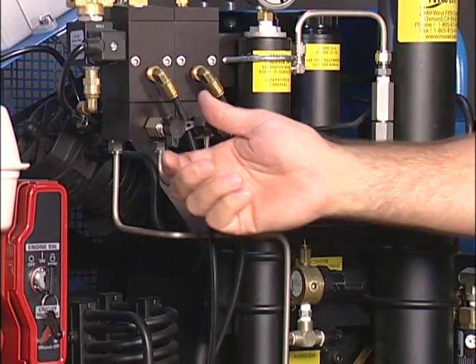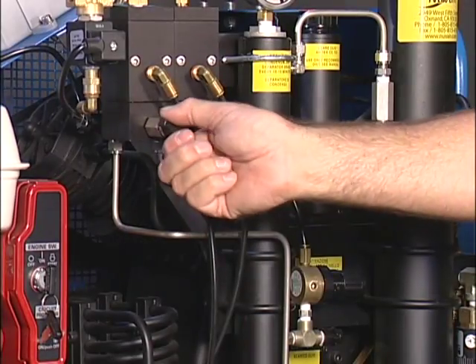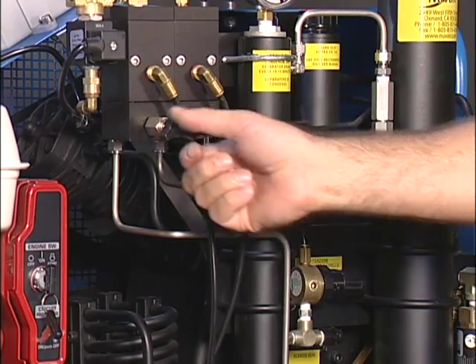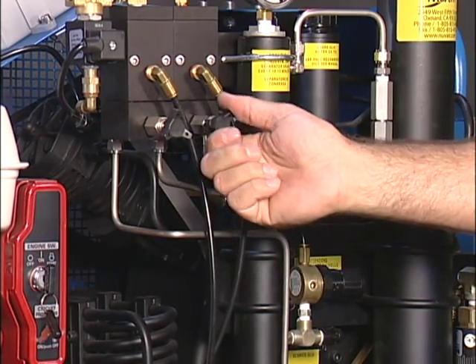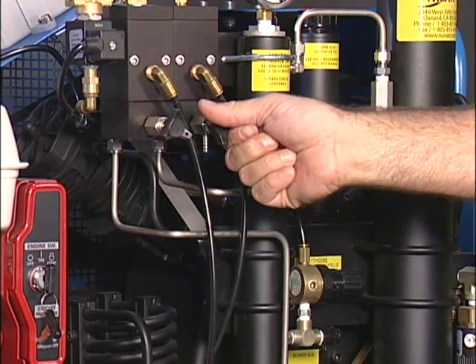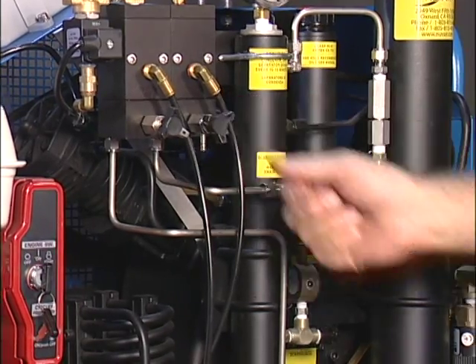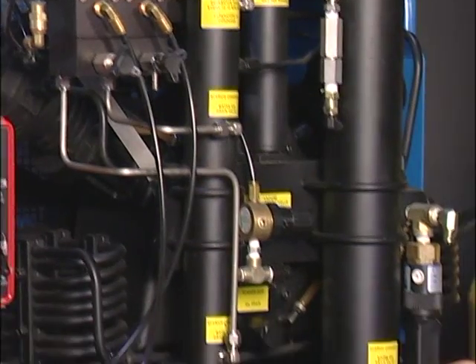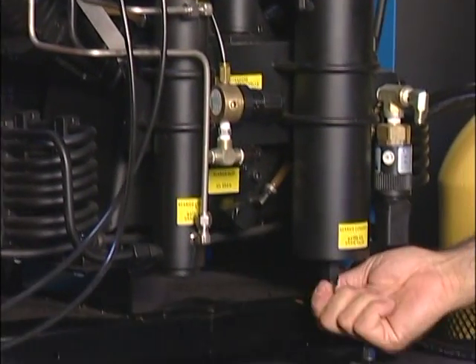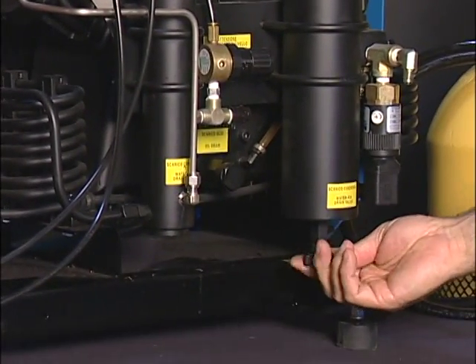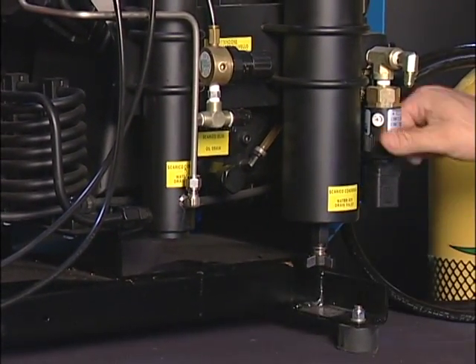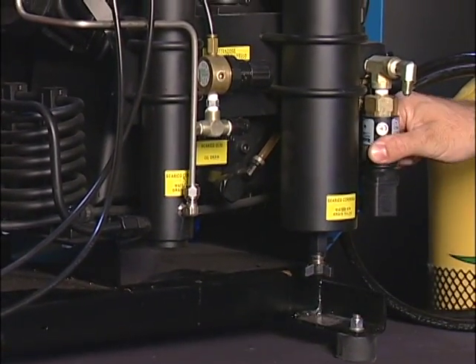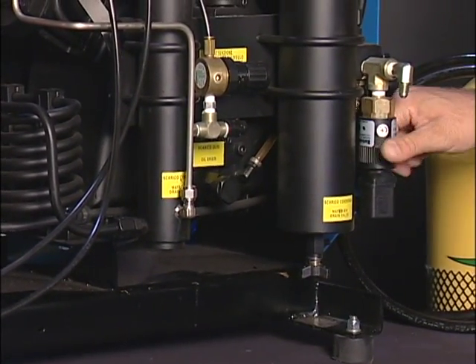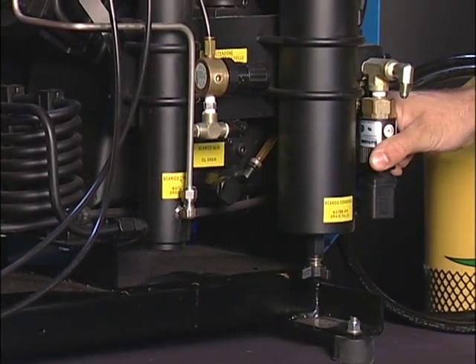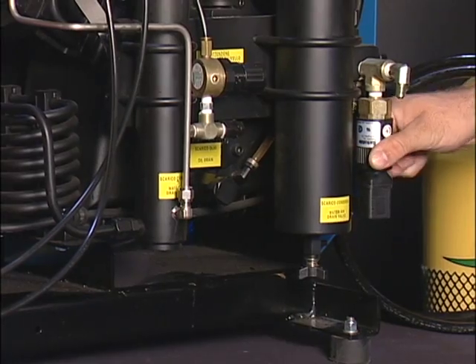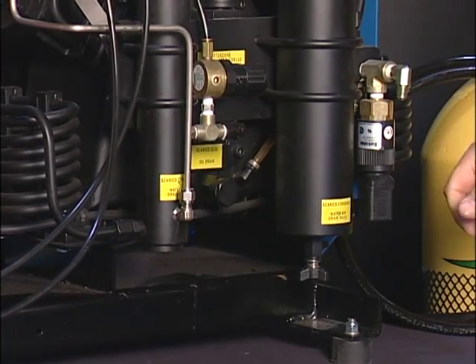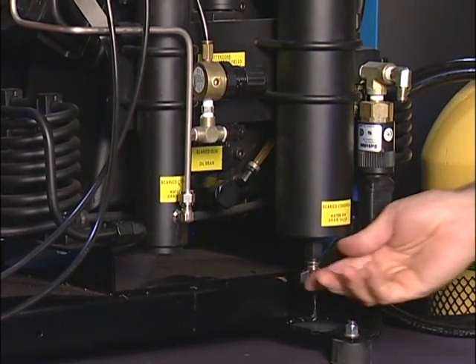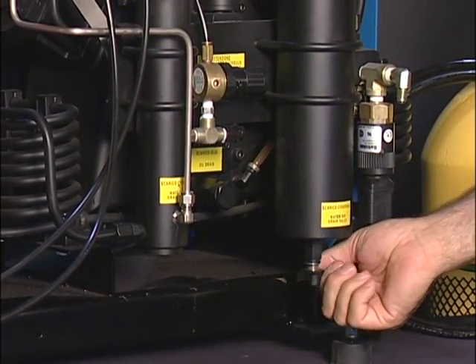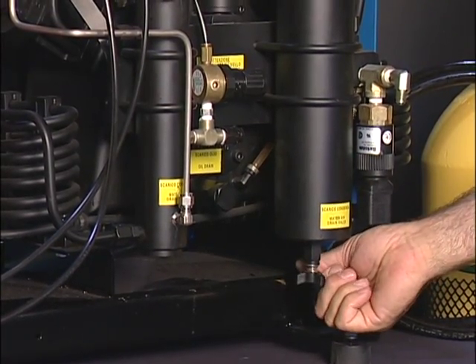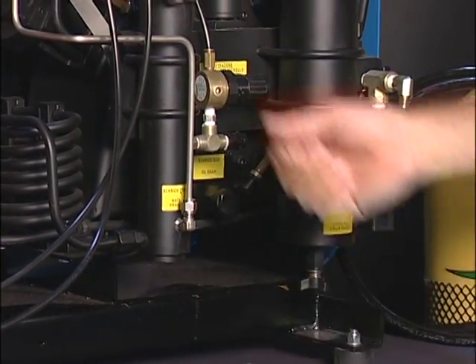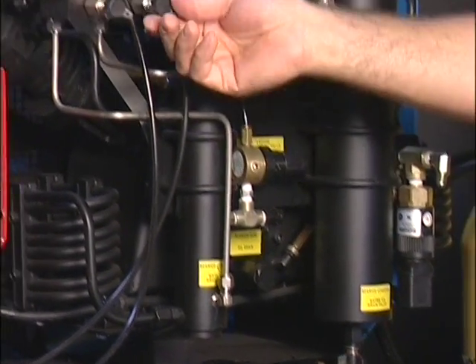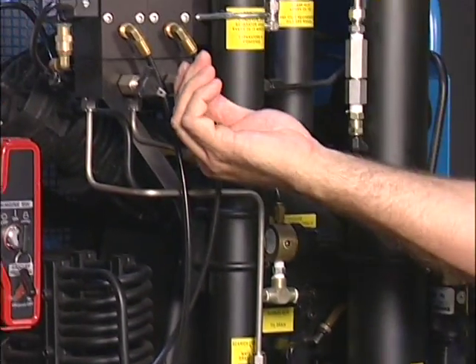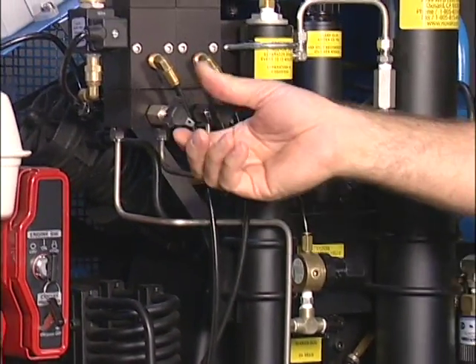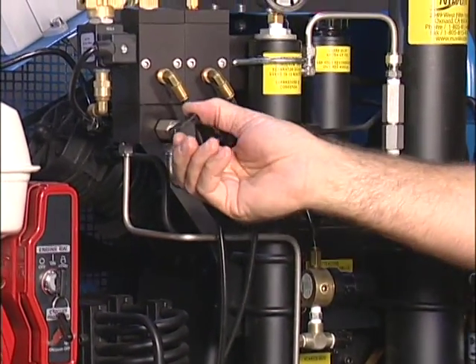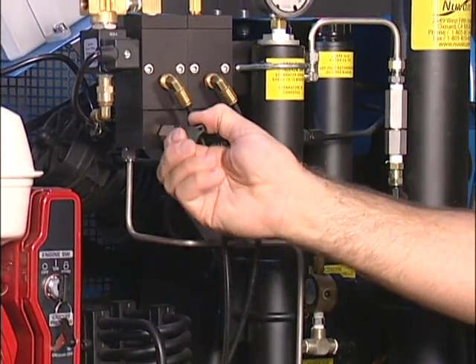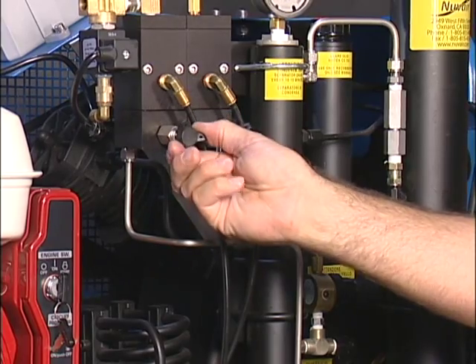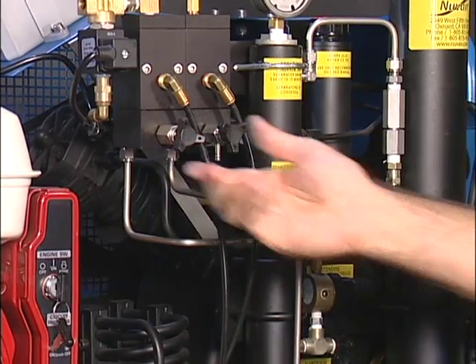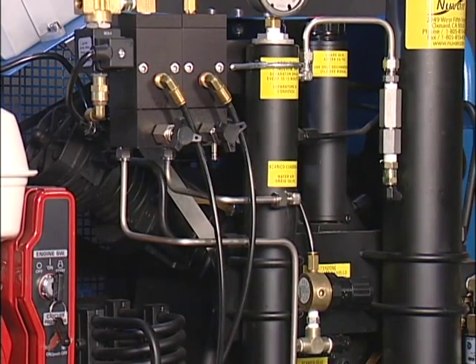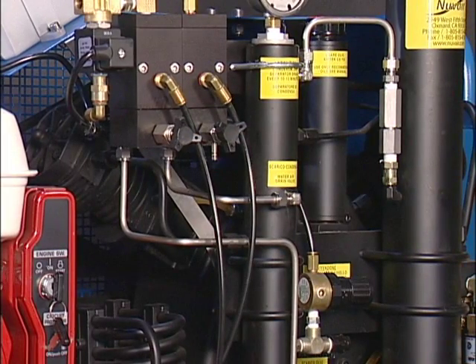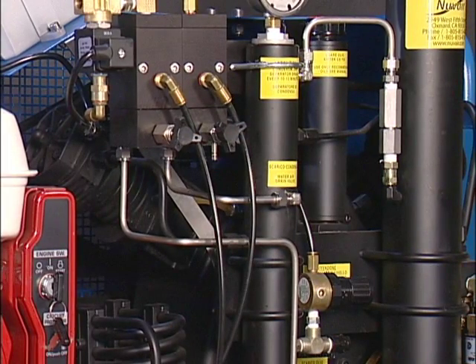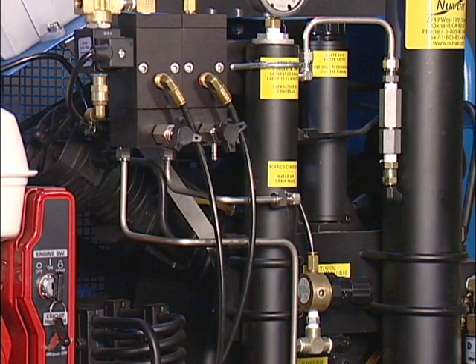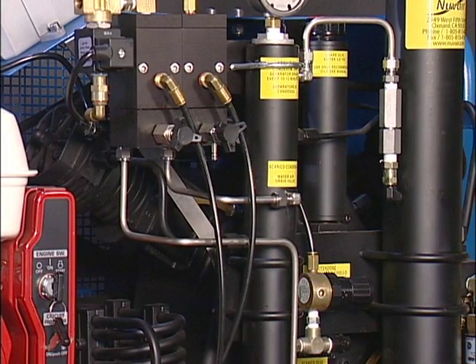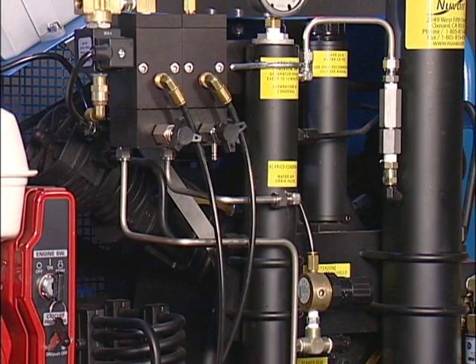To adjust the automatic Barksdale valve, drain the pressure. Turn the valve clockwise a quarter turn to increase the pressure. Close the drains and build the pressure to see what pressure turns off the compressor. Repeat the process to achieve the proper setting.